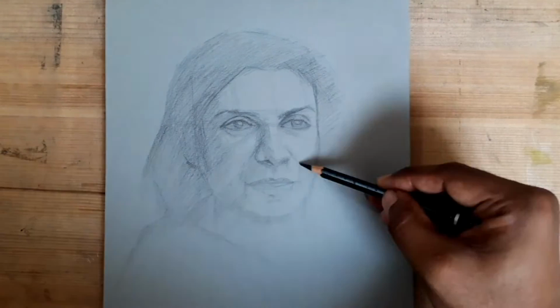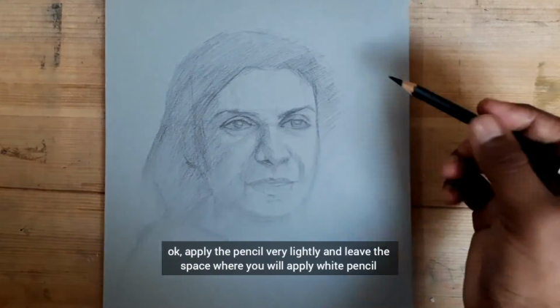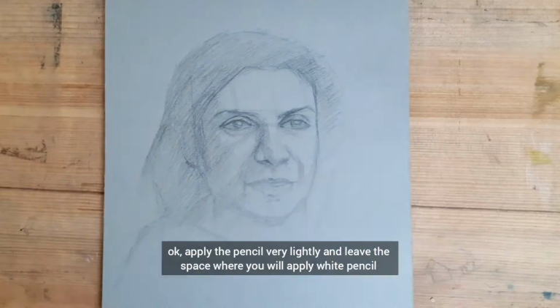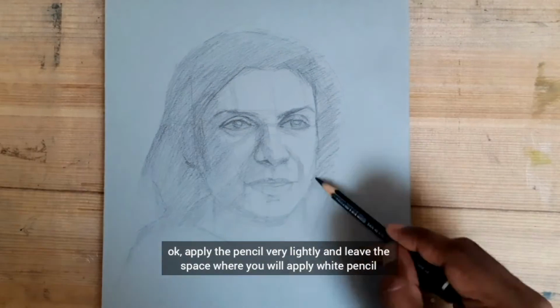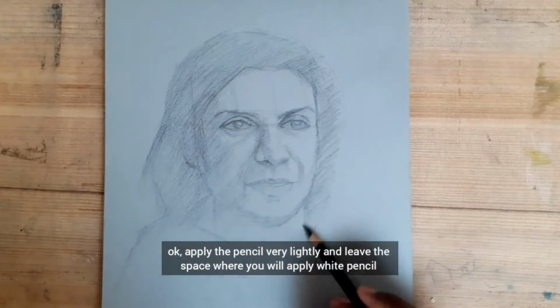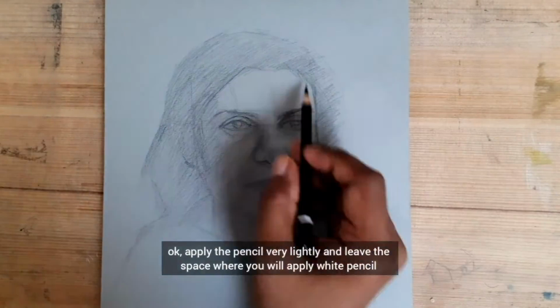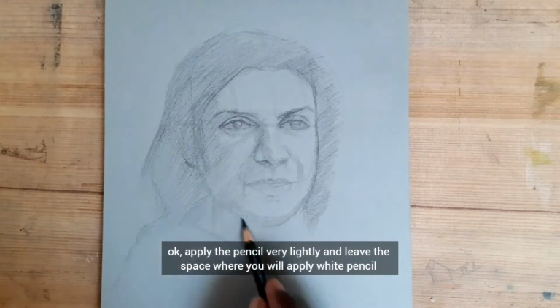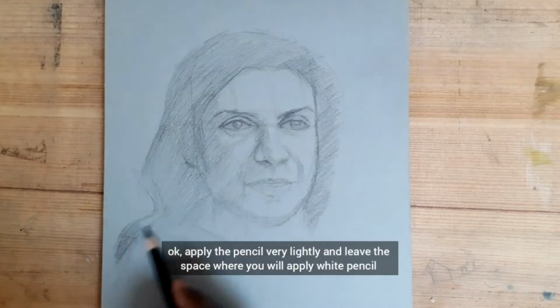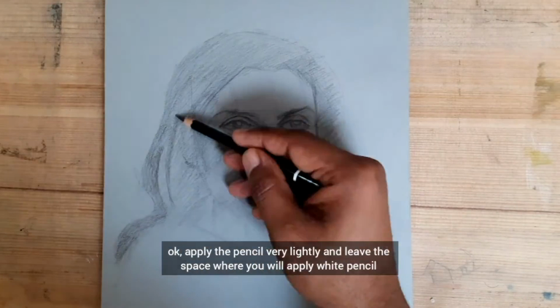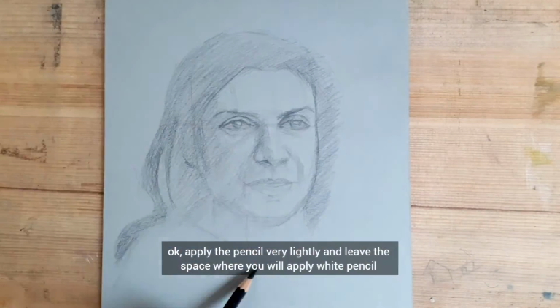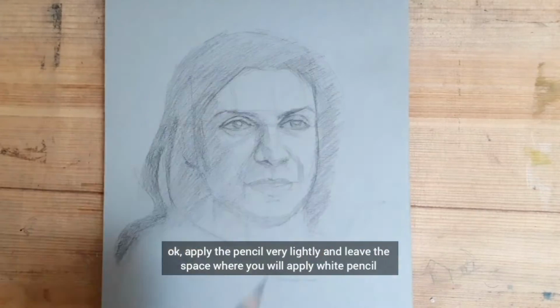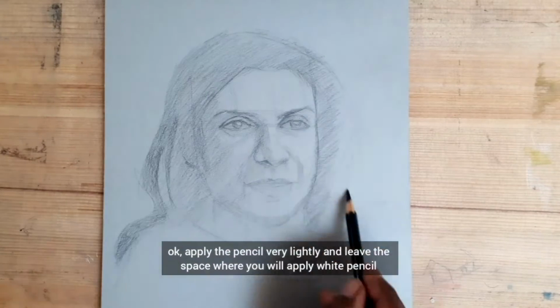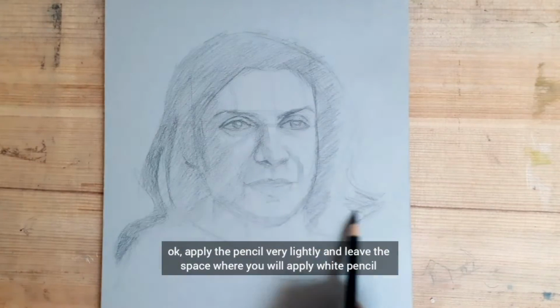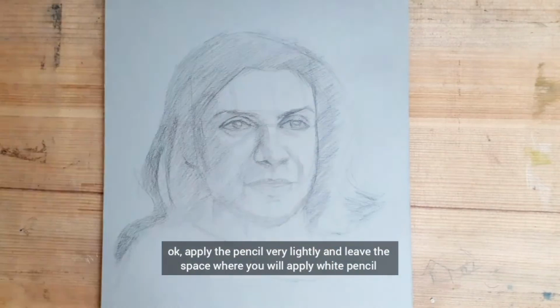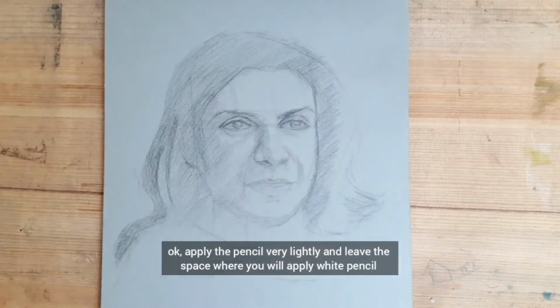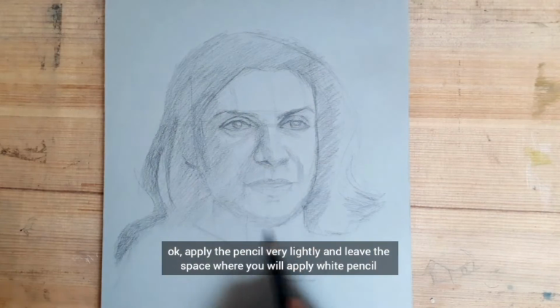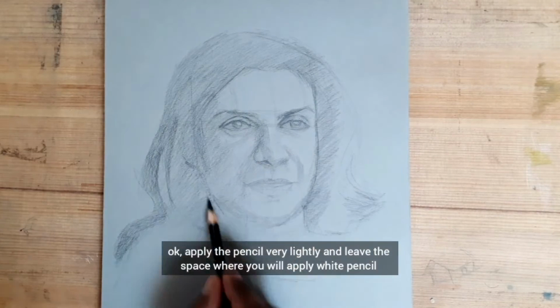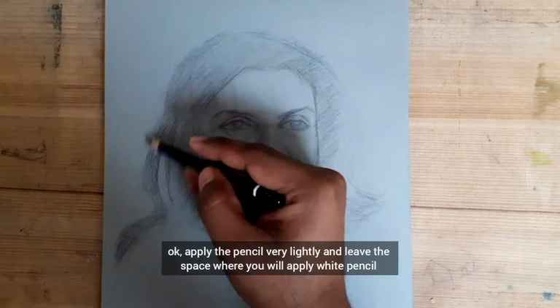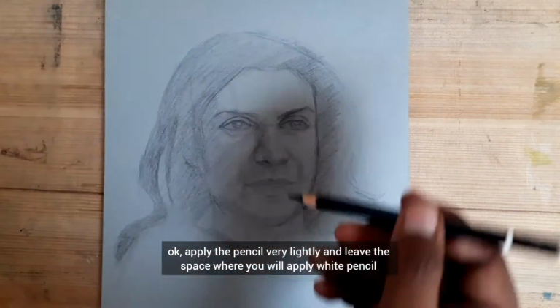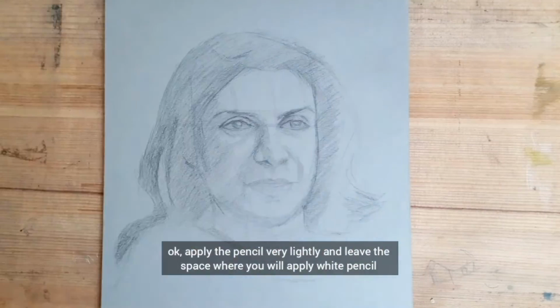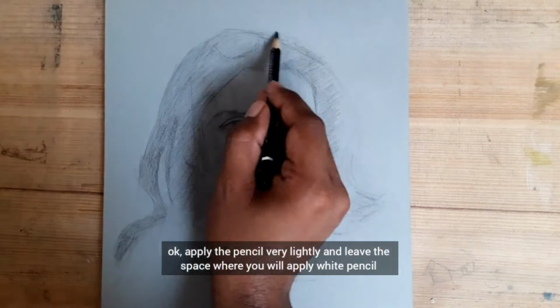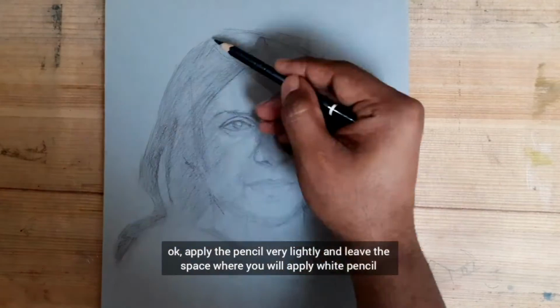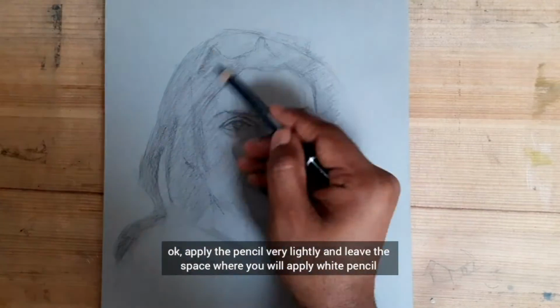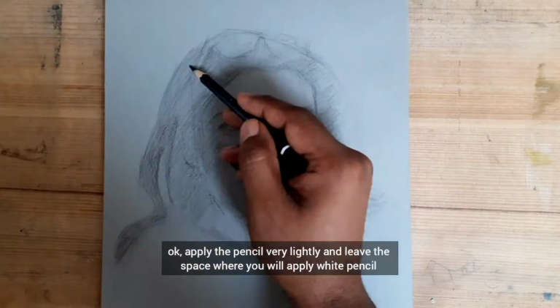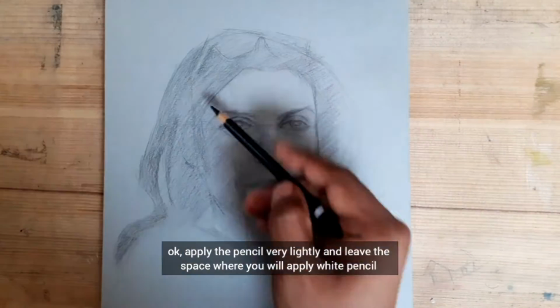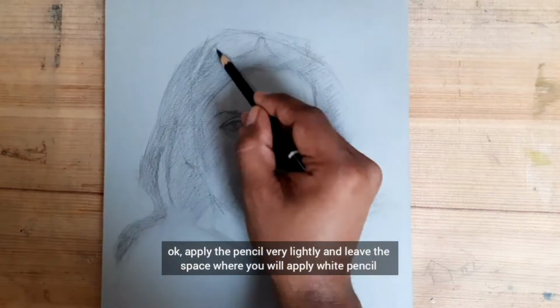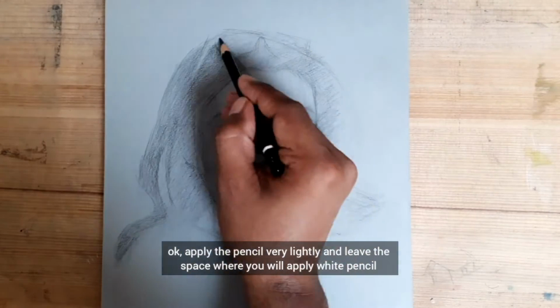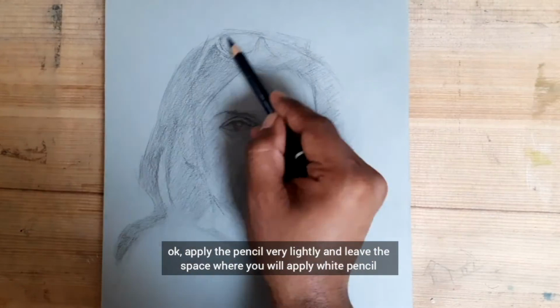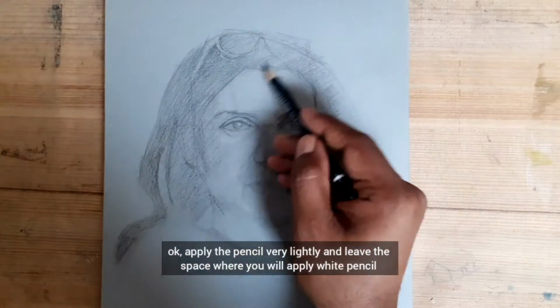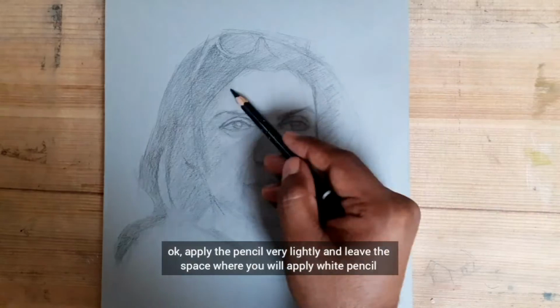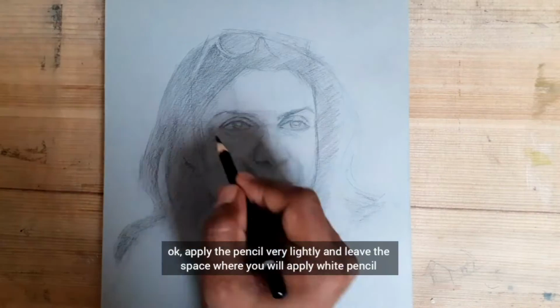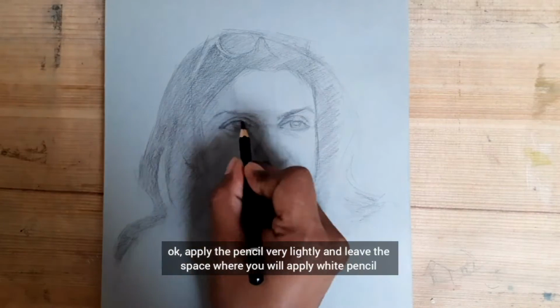Apply the pencil very lightly and leave the space where you will apply the white pencil.